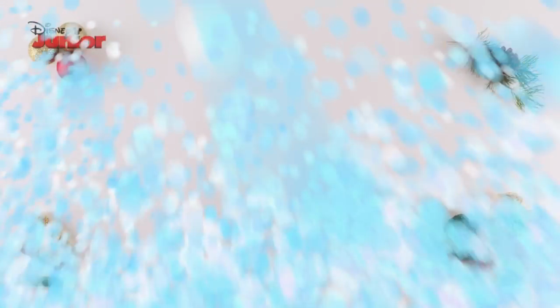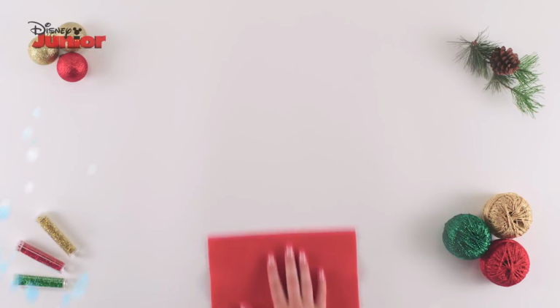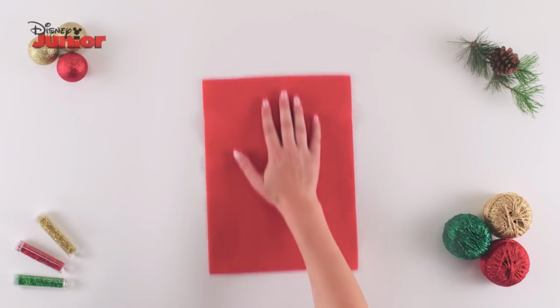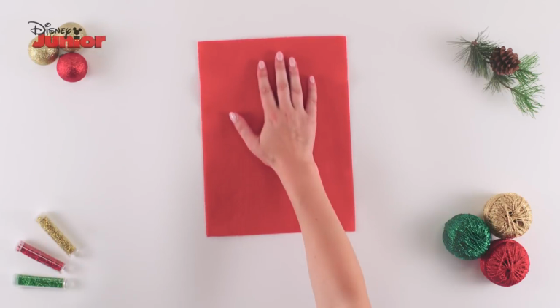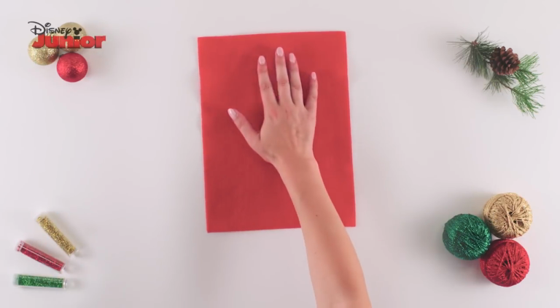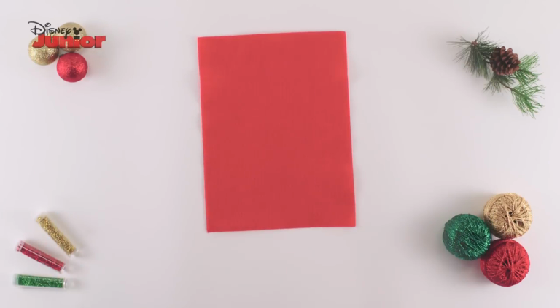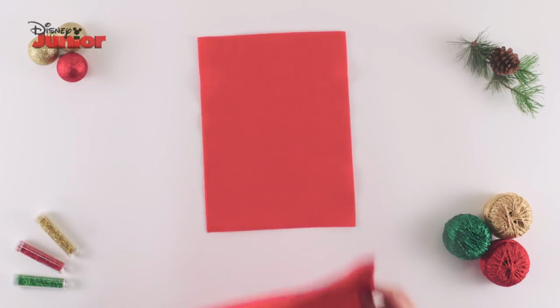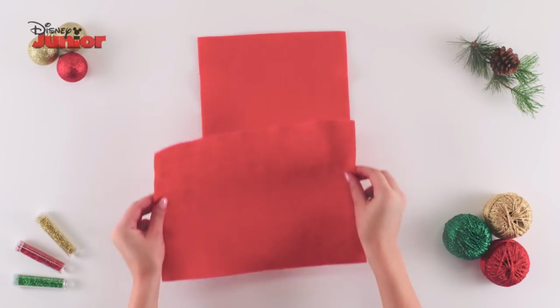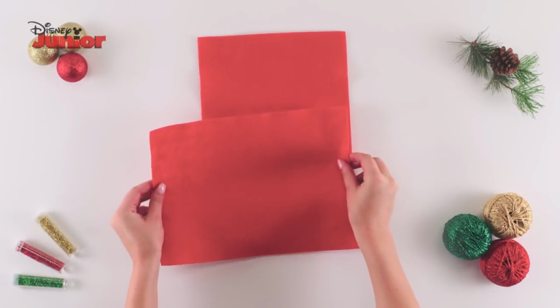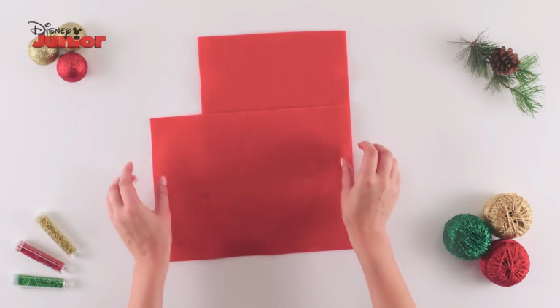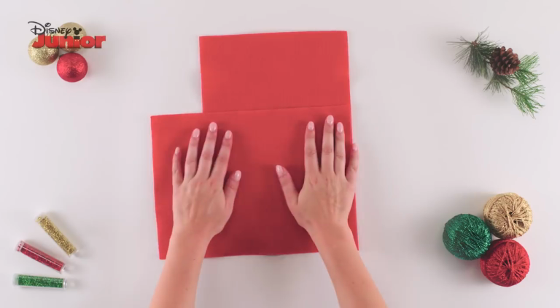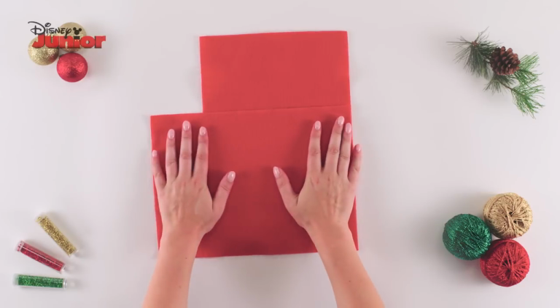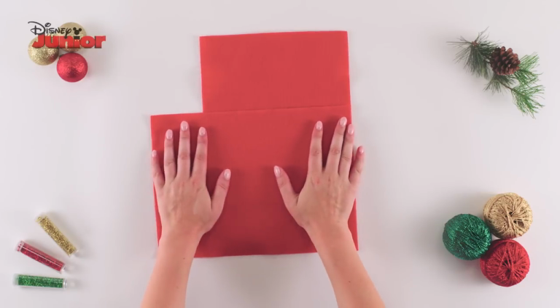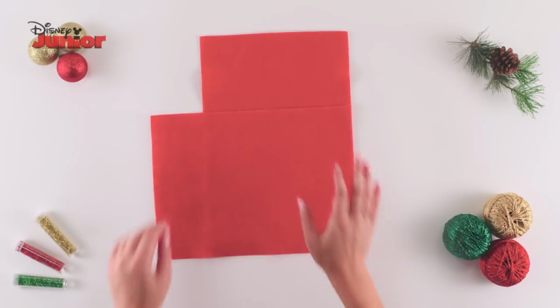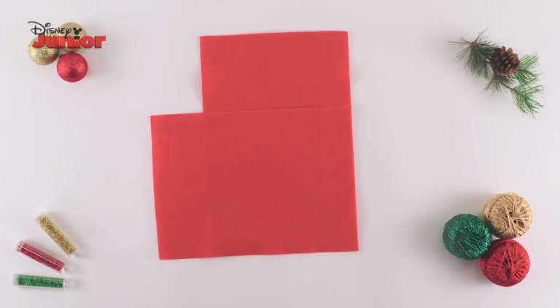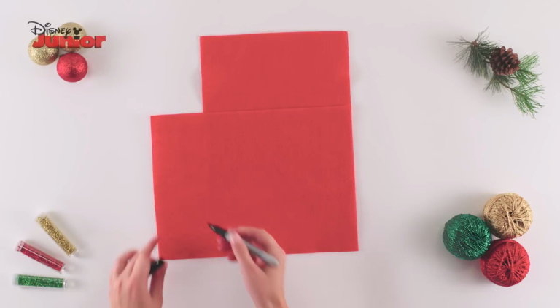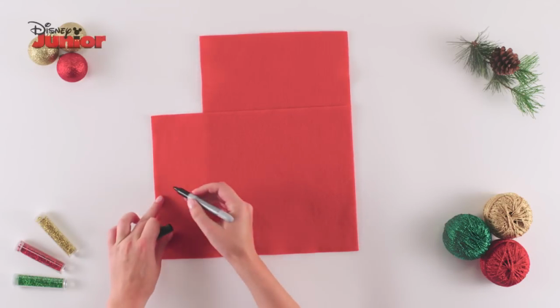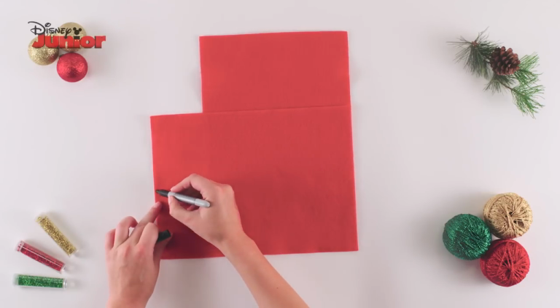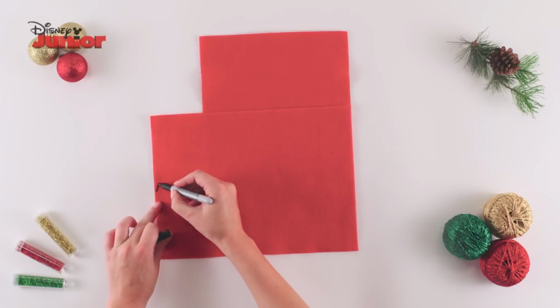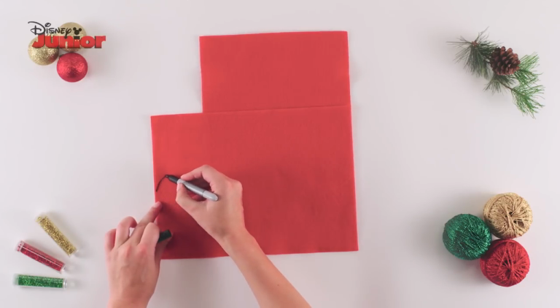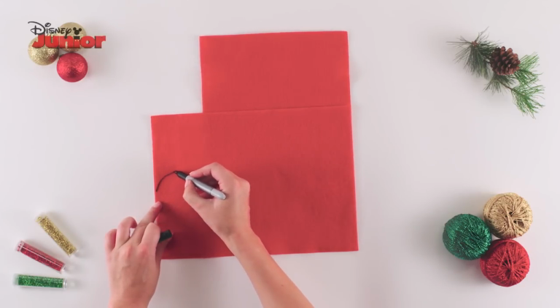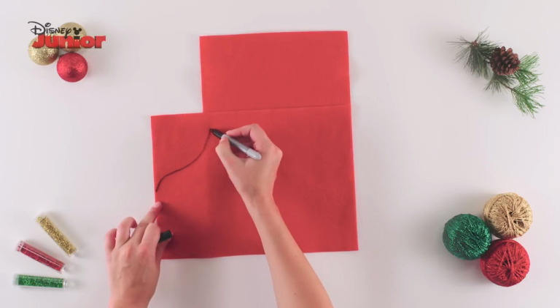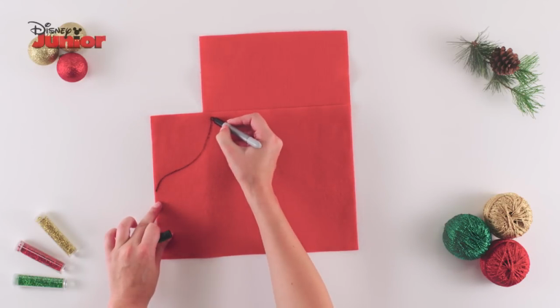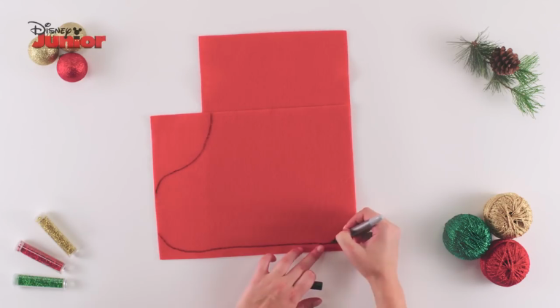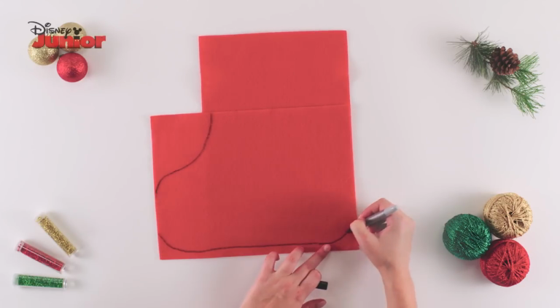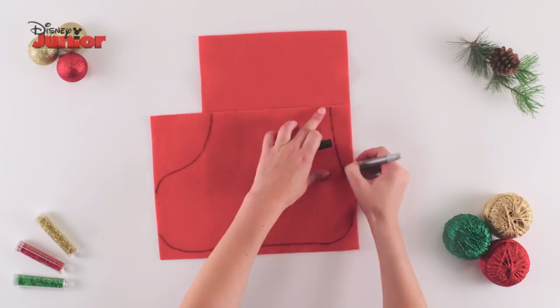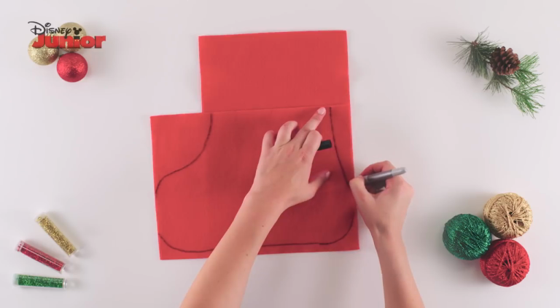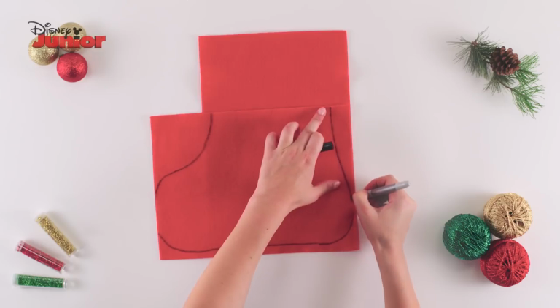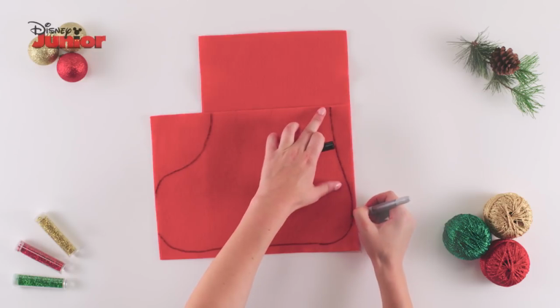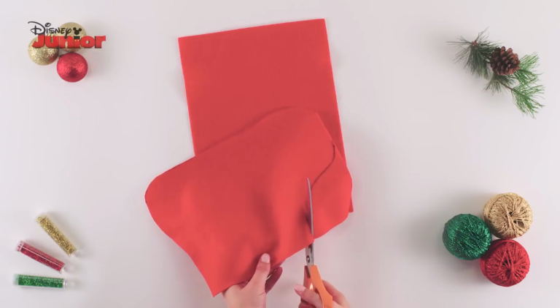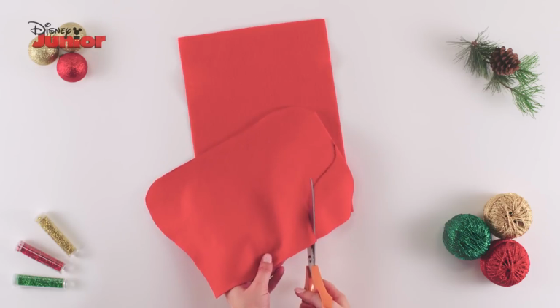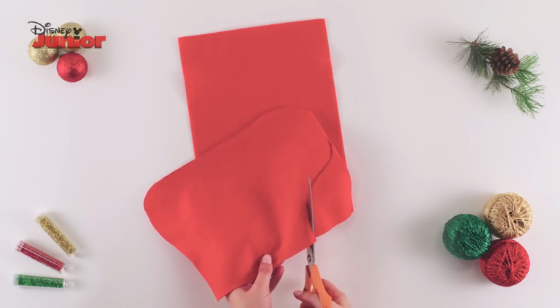First, take two pieces of red felt and lay them on top of each other to form a stocking shape. Using a marker pen, draw the outline of a stocking onto the felt and cut it out.